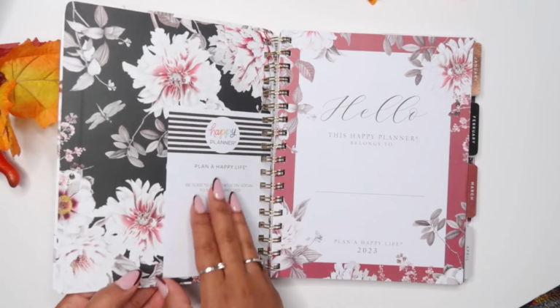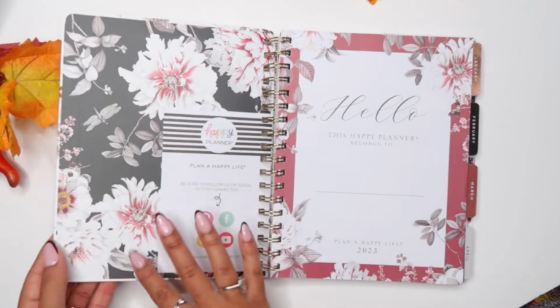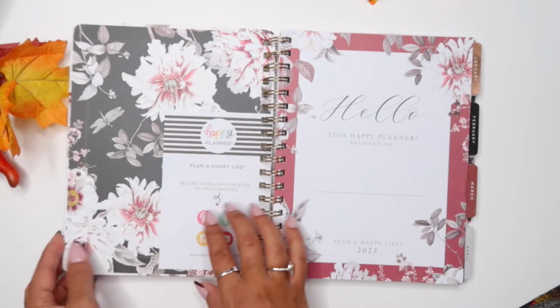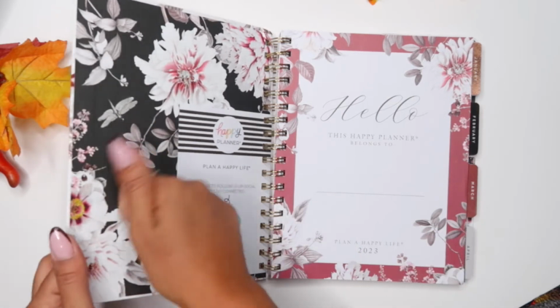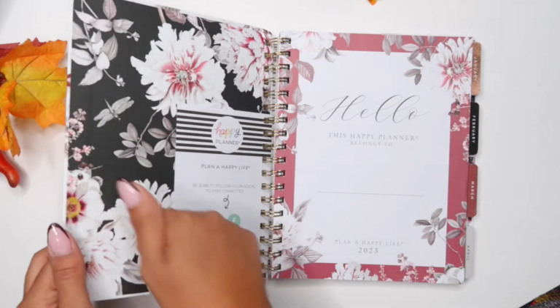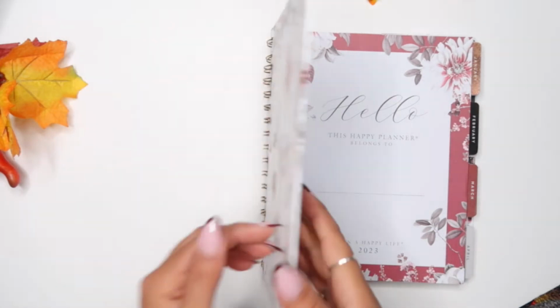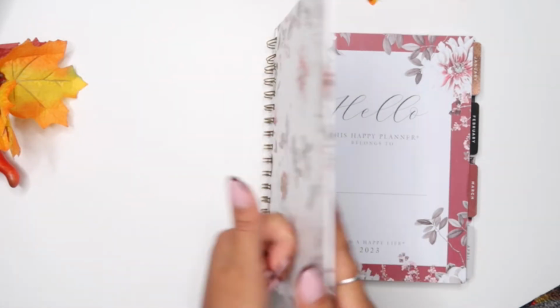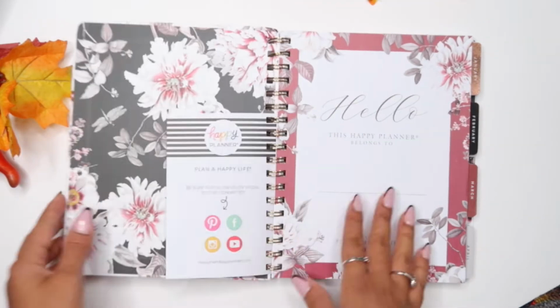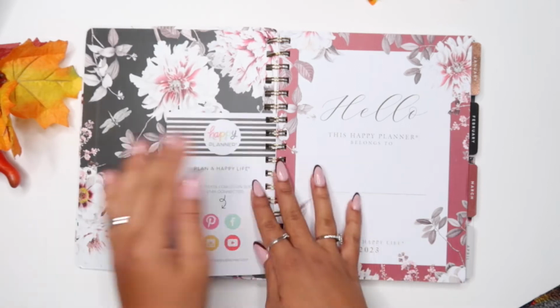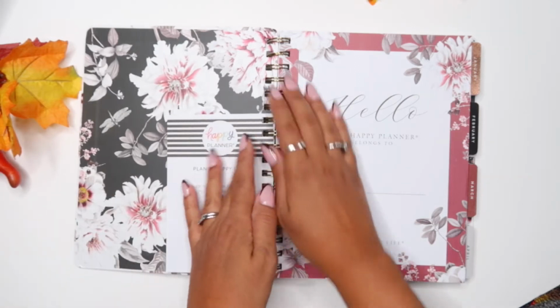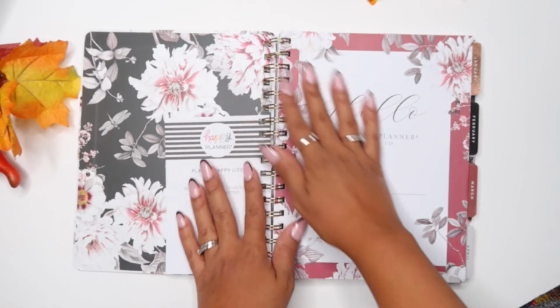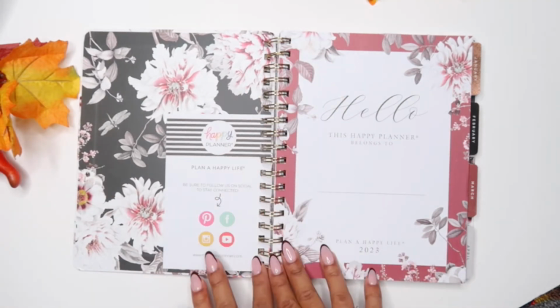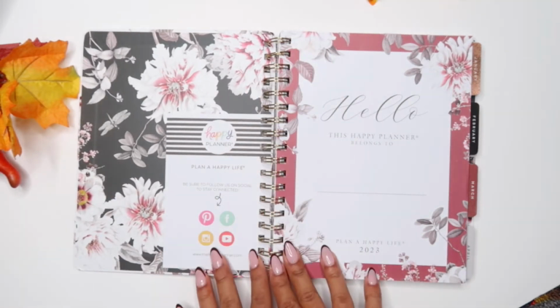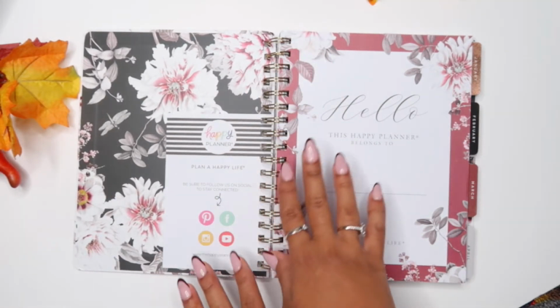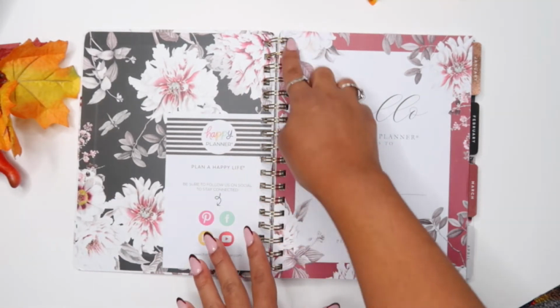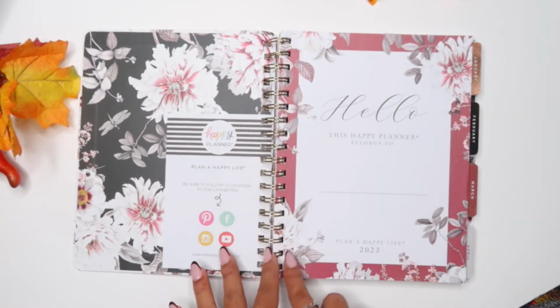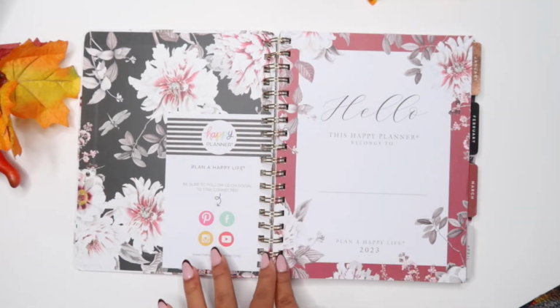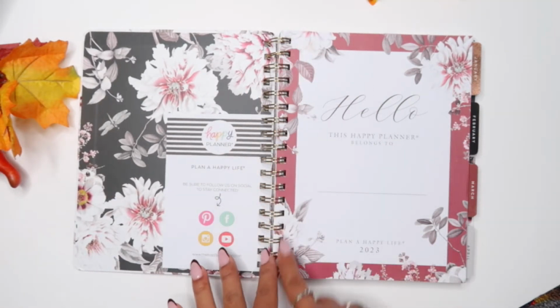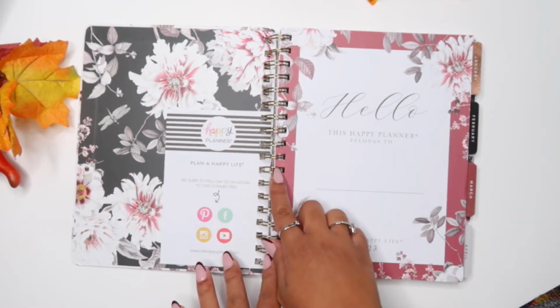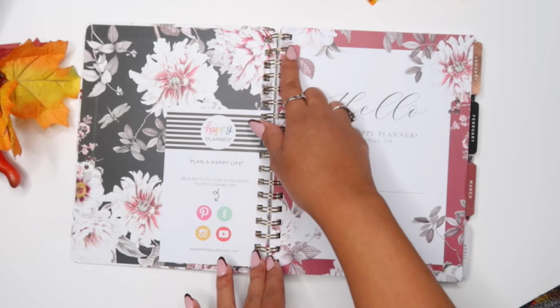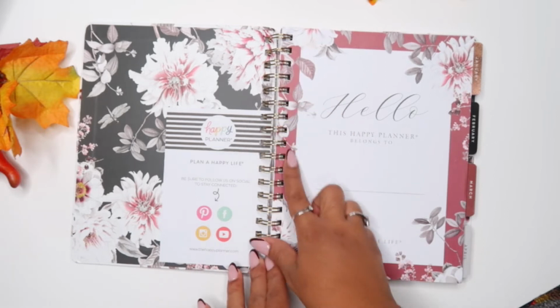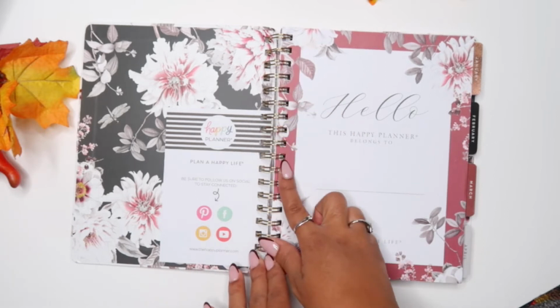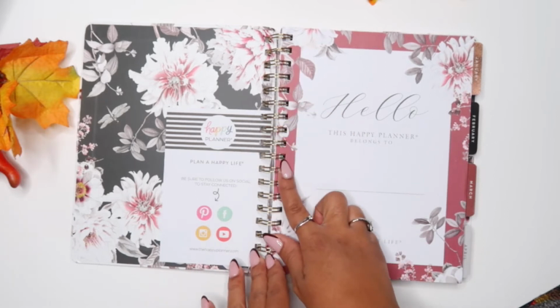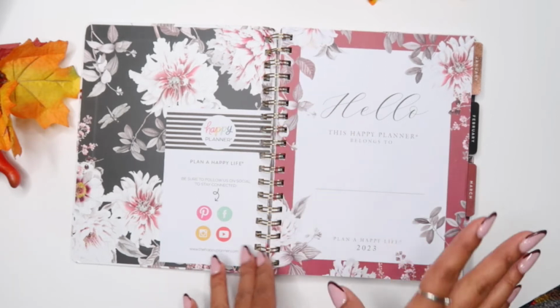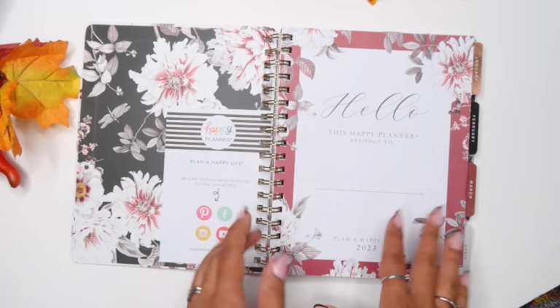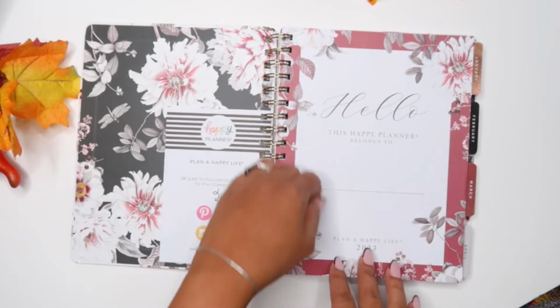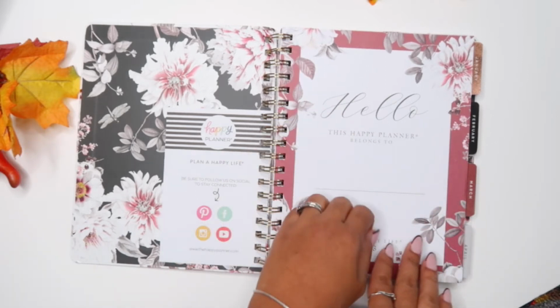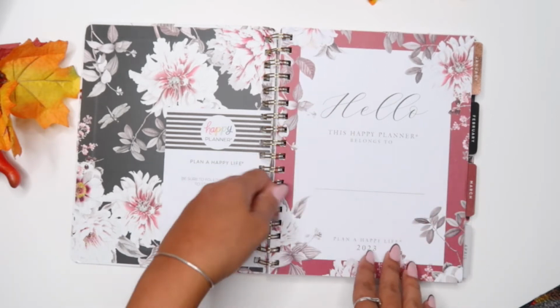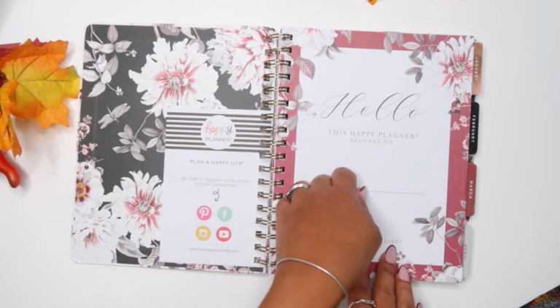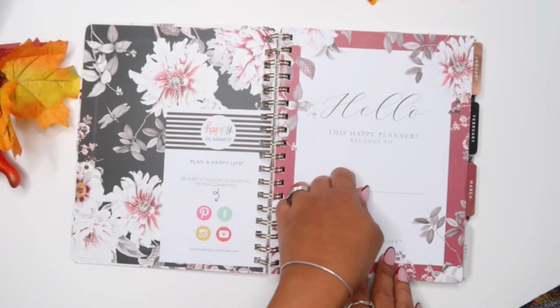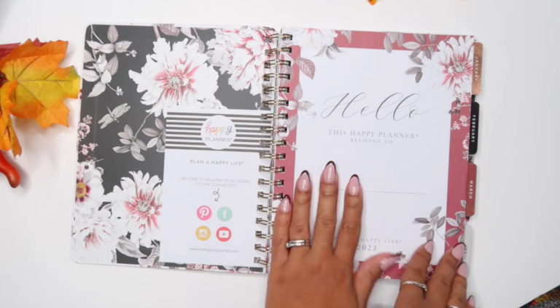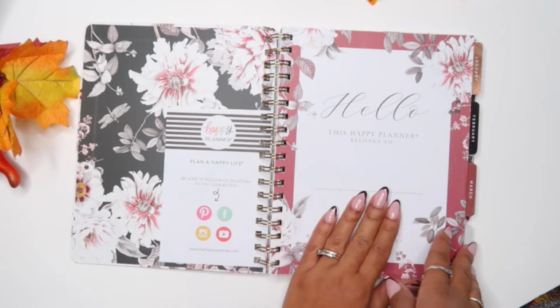The floral sold me, by the way. Hardcover, which I really like. Of course, the twin loop. I never buy twin loop planners because I am left-handed — my hand gets in the way — but I feel like I'm past that now.